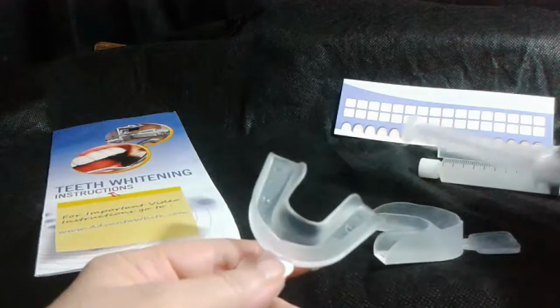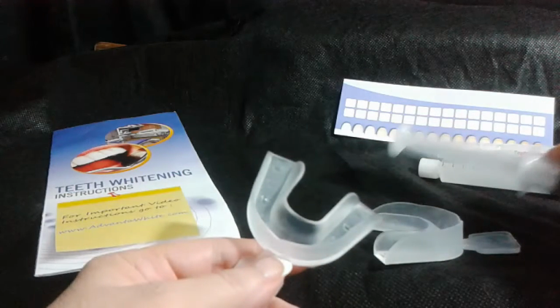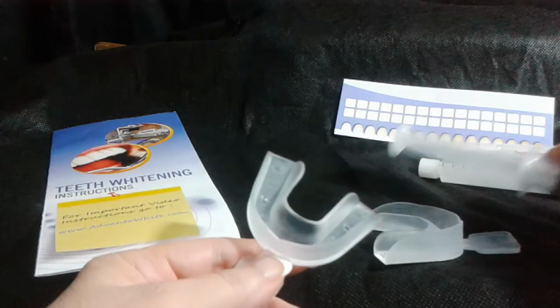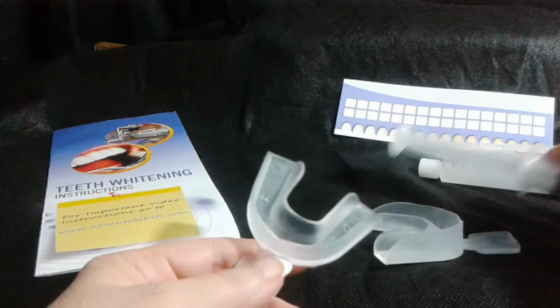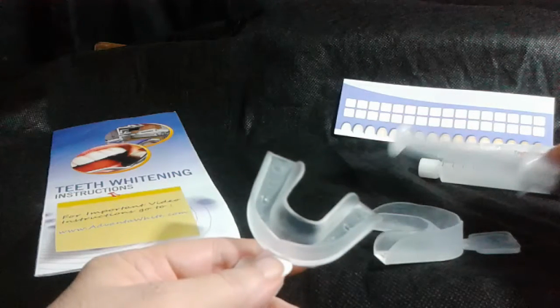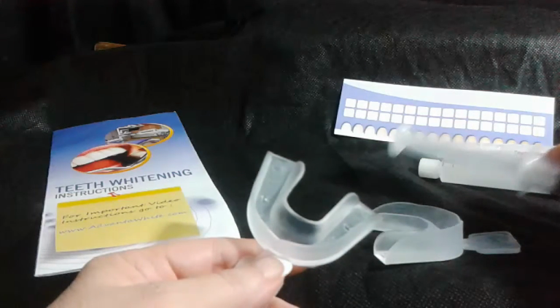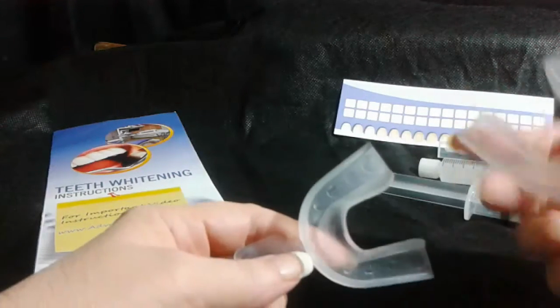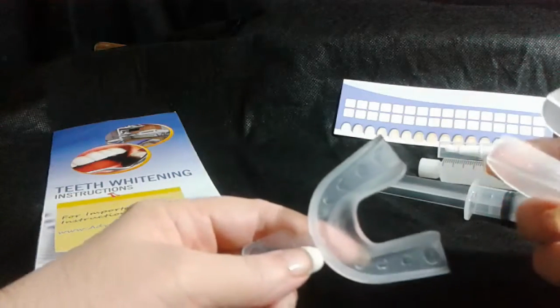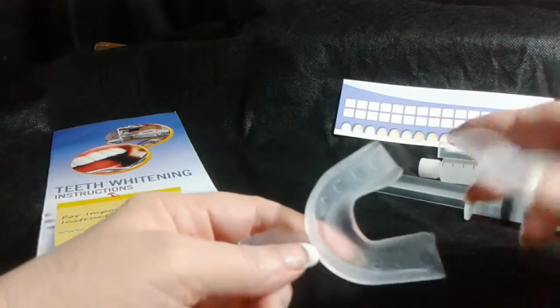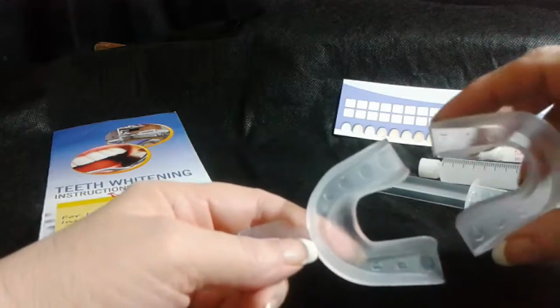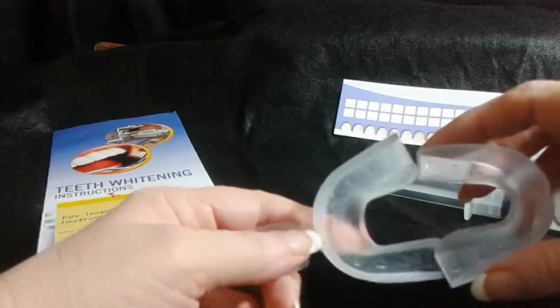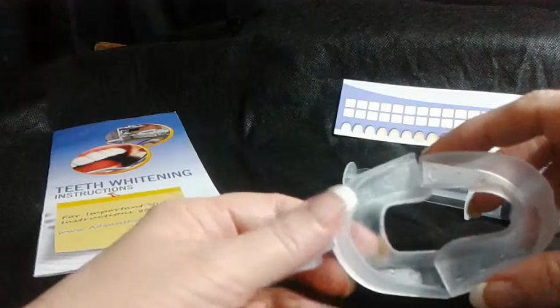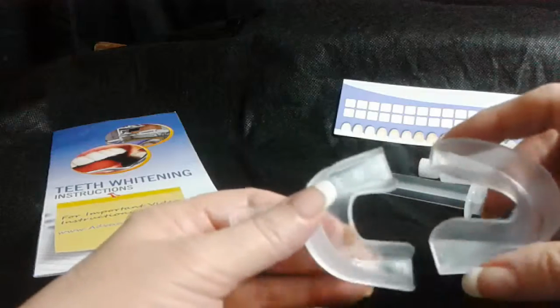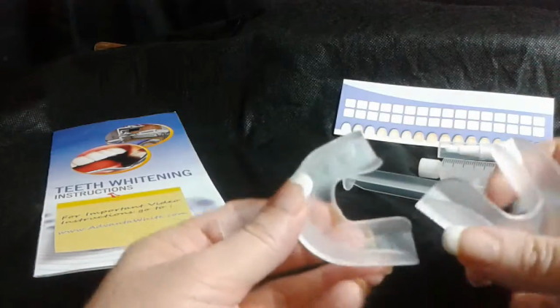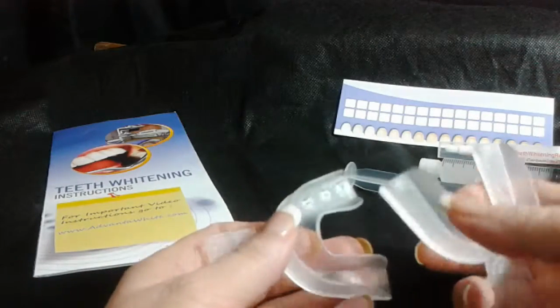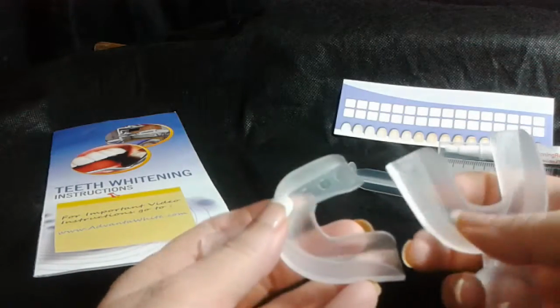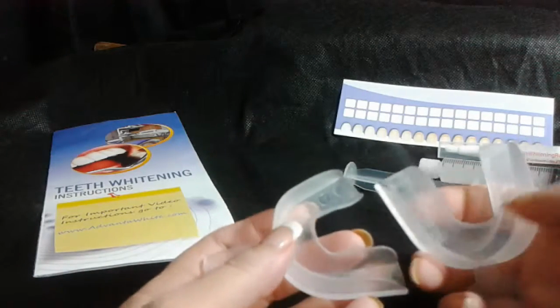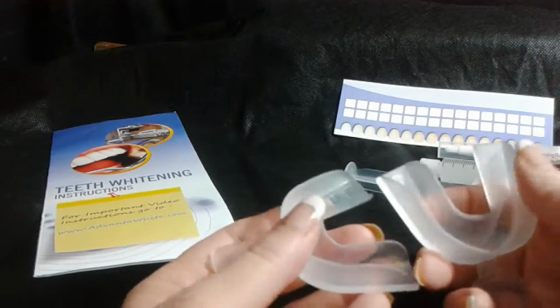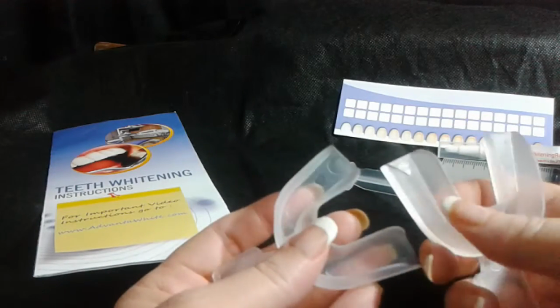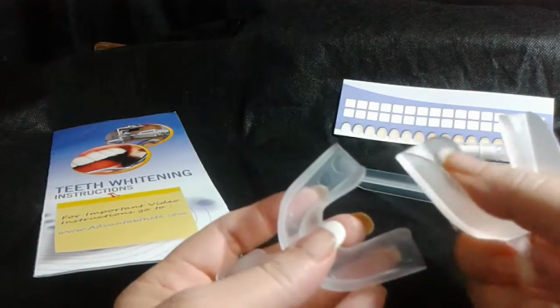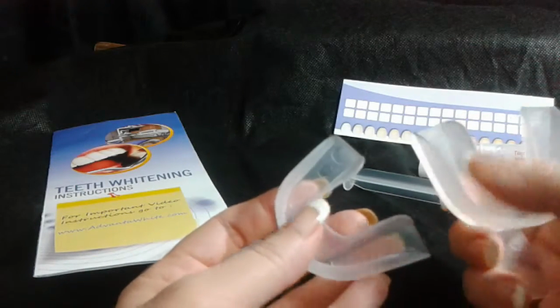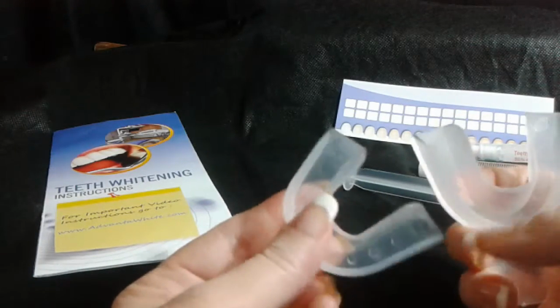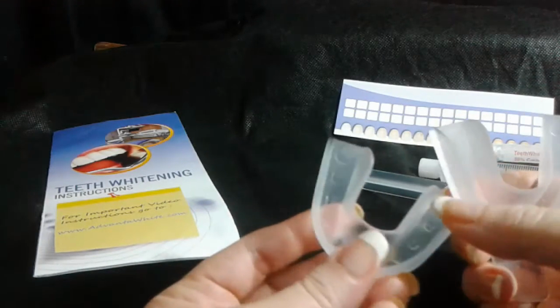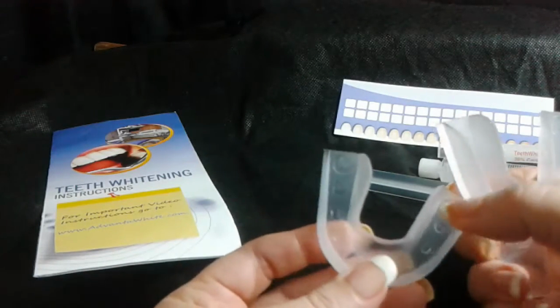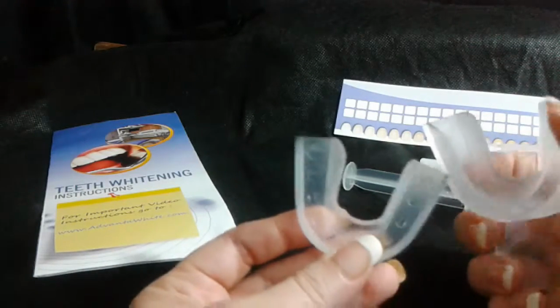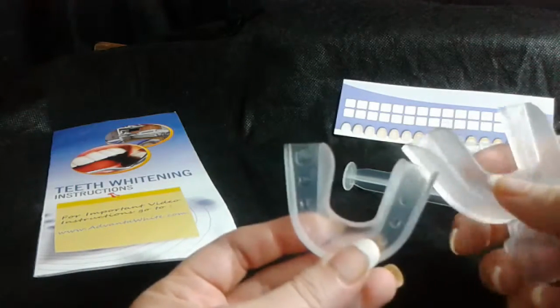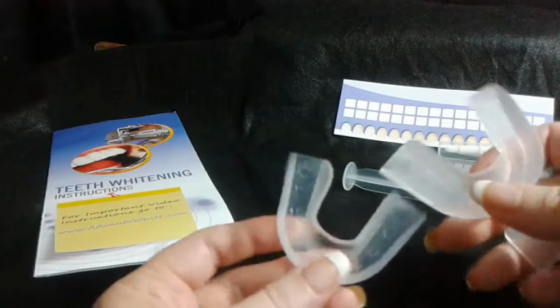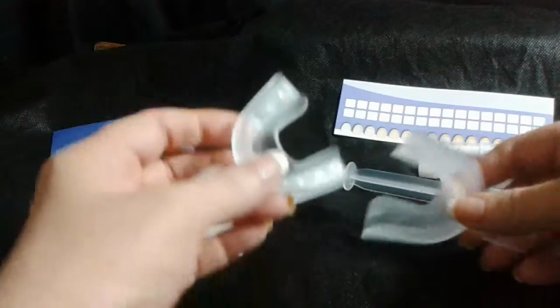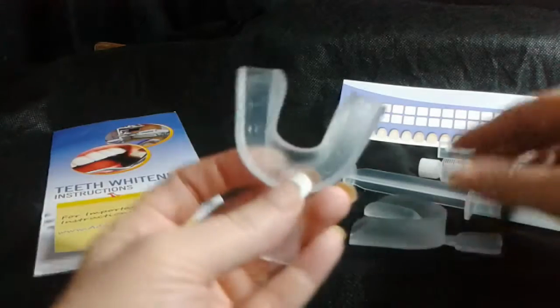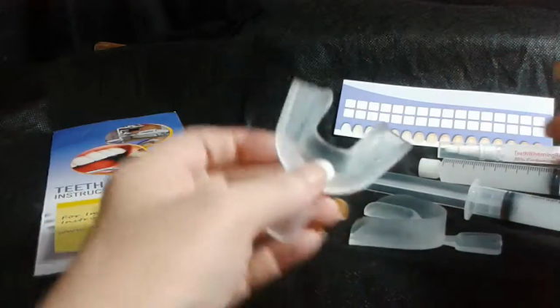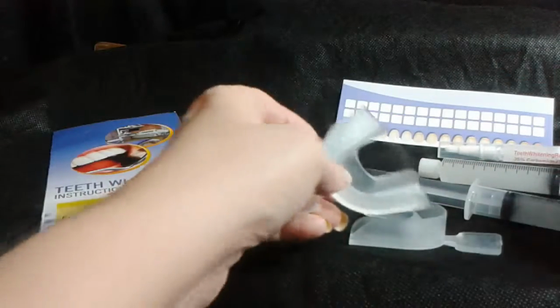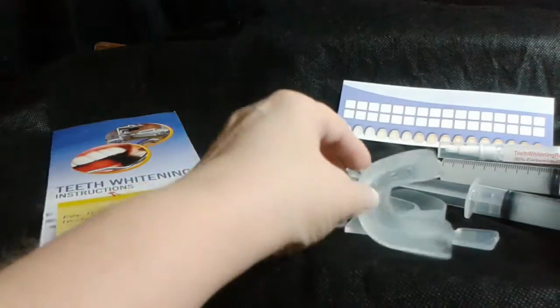Be sure not to overfill your trays because if you do, this will ooze out and go on your gums — you'll bleach your gums and that can cause sensitivity. Plus you're going to waste your gel.